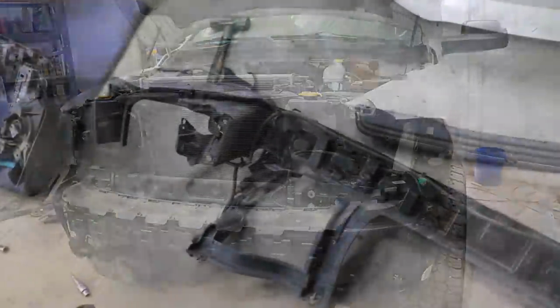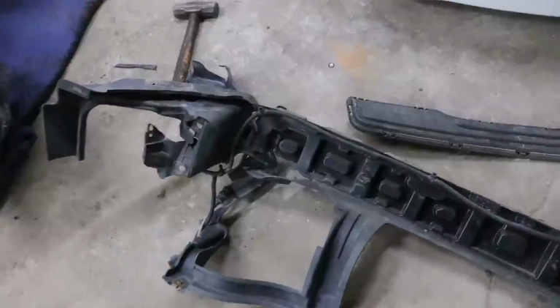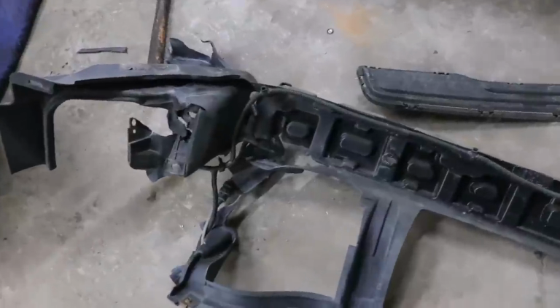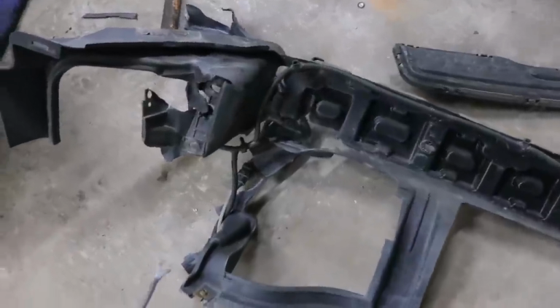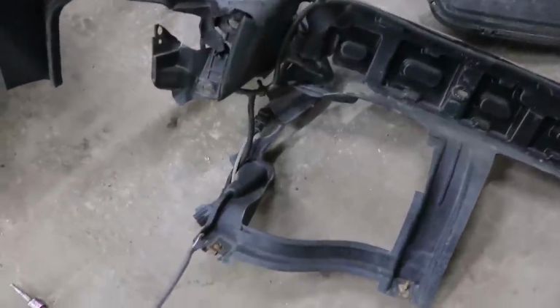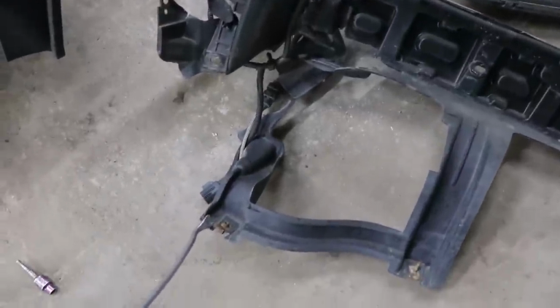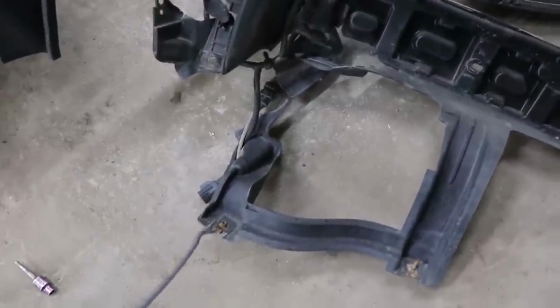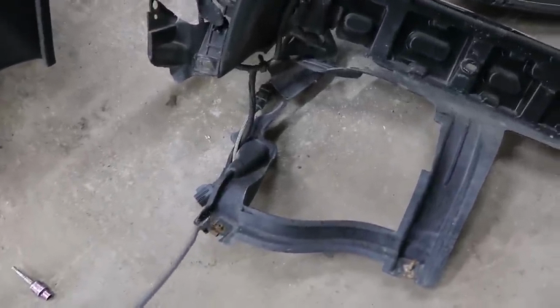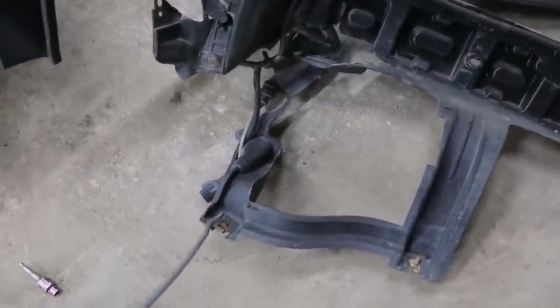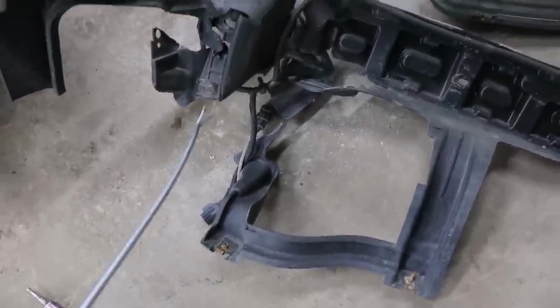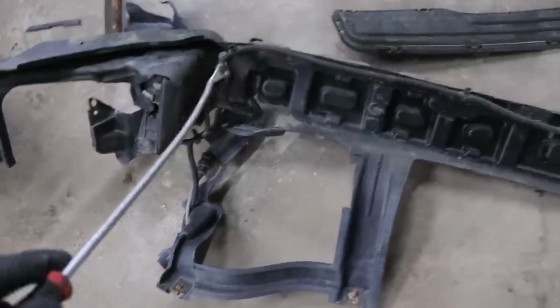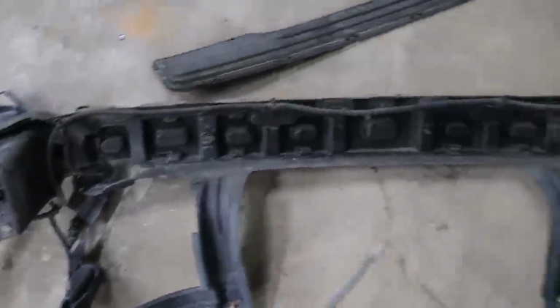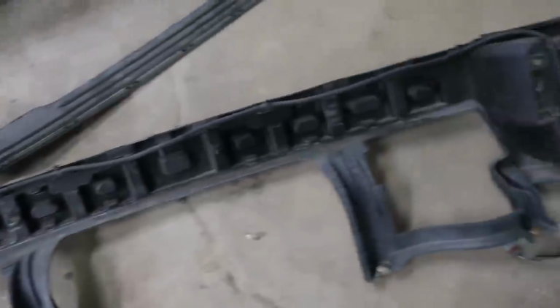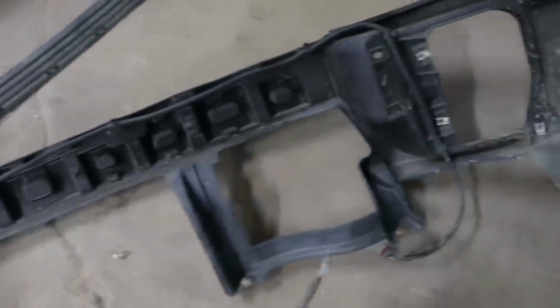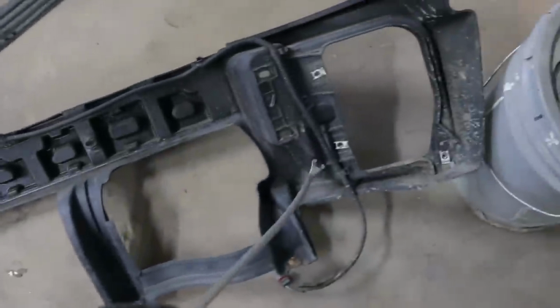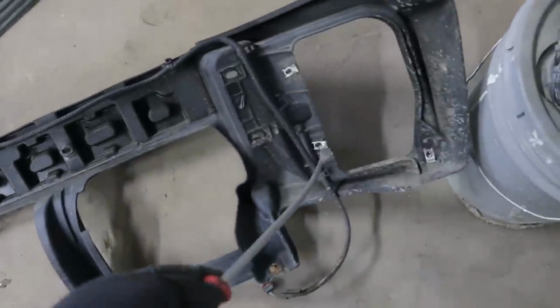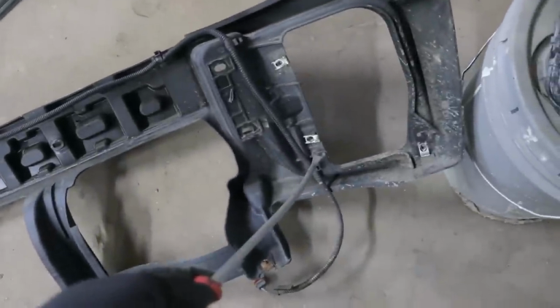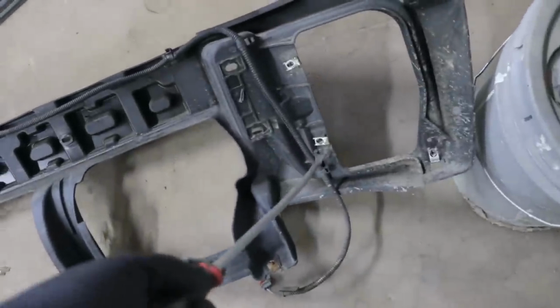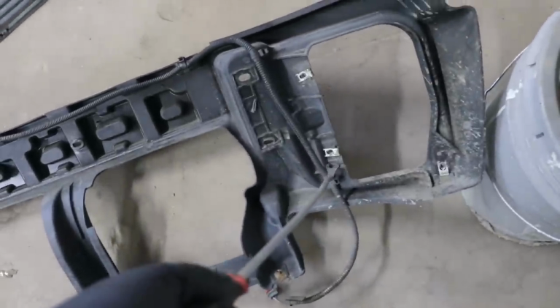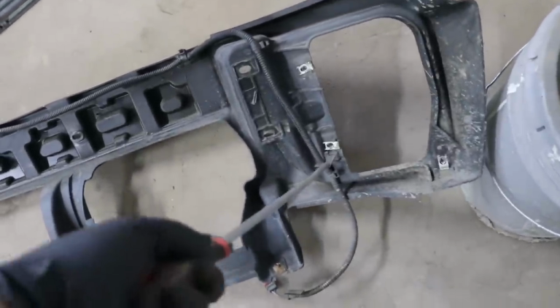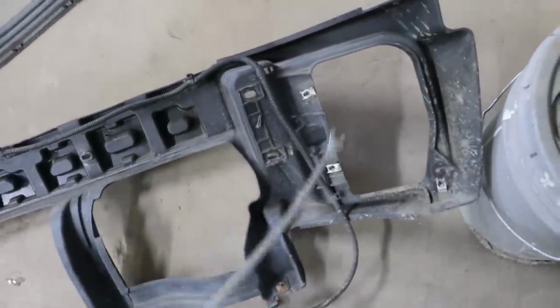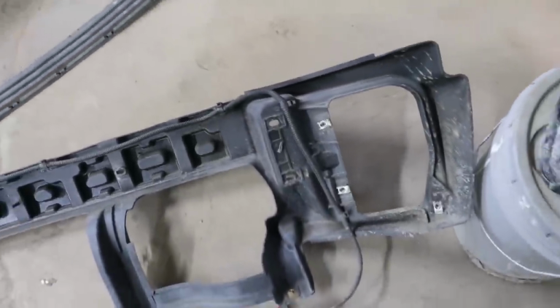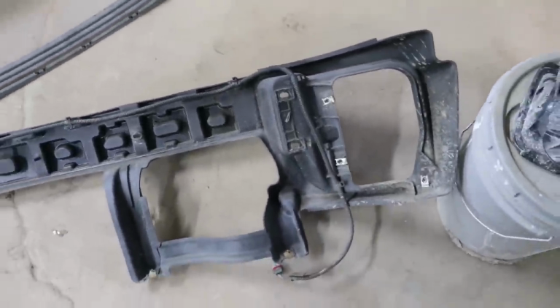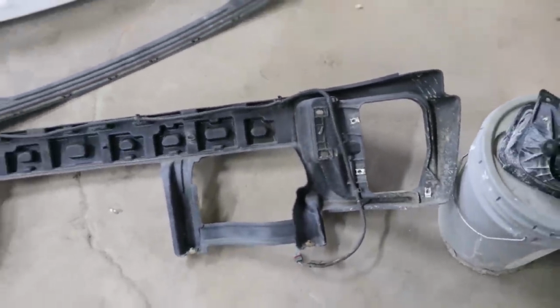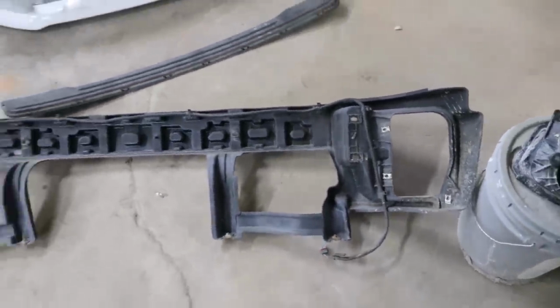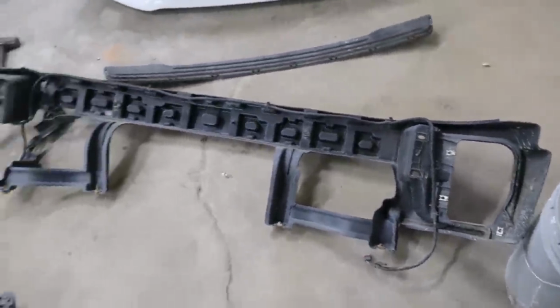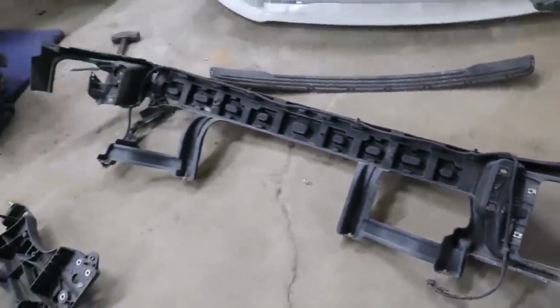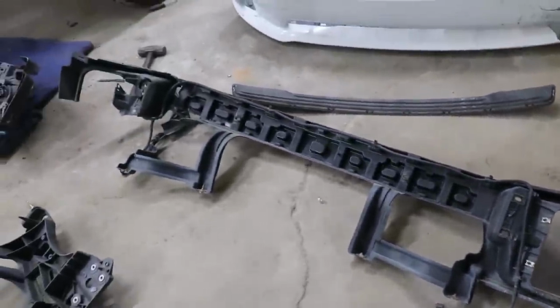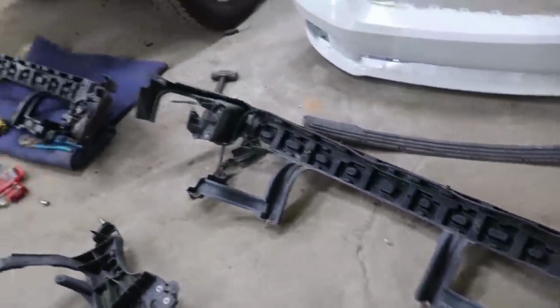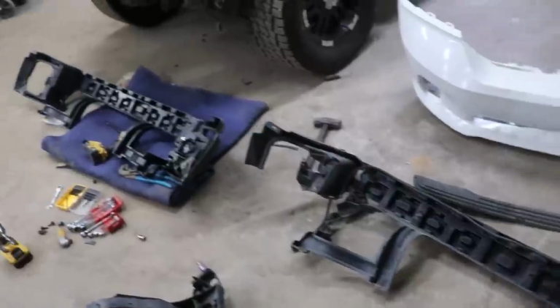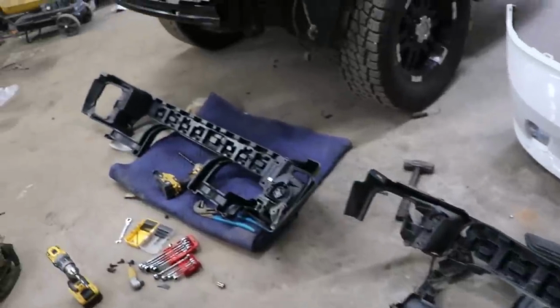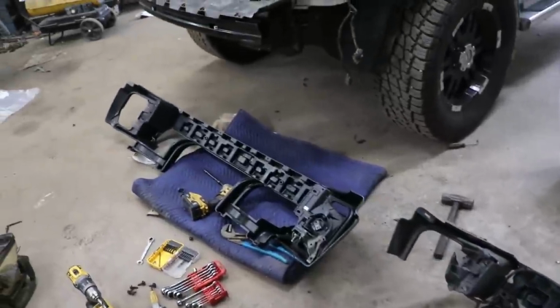After removing my old broken one, there are still all these hardware pieces I need — the clips. The wire harness itself is good, so you don't just throw things away. You use as much as you can. Let's transfer it over.